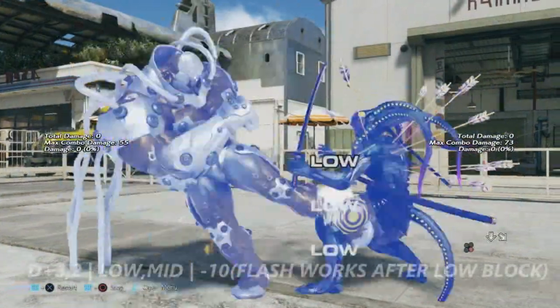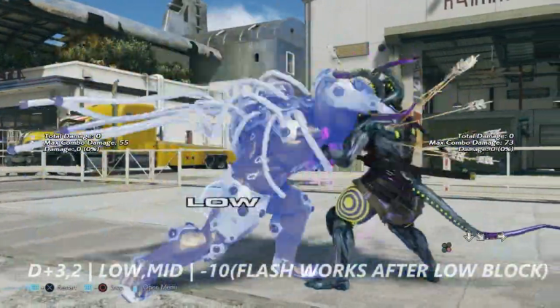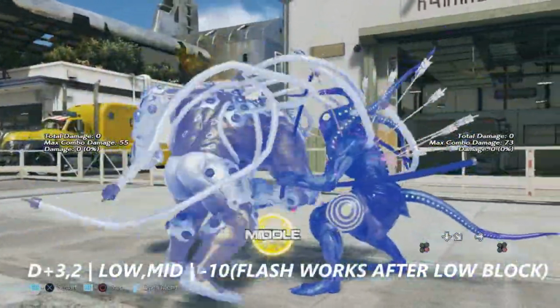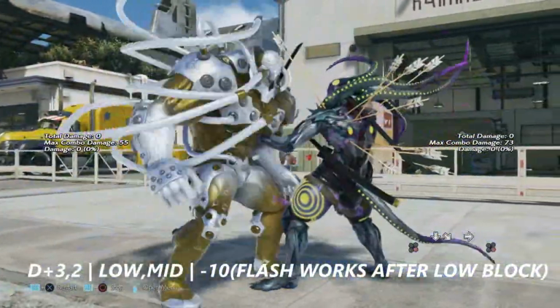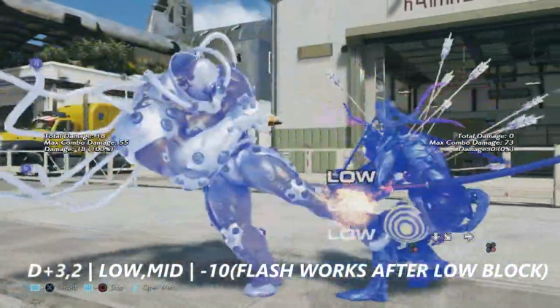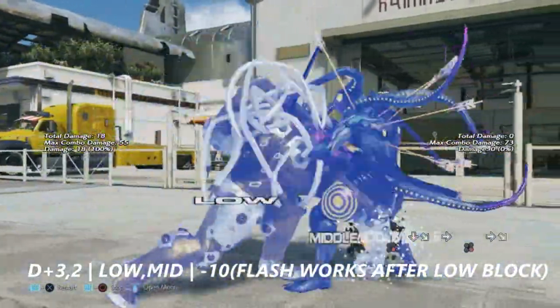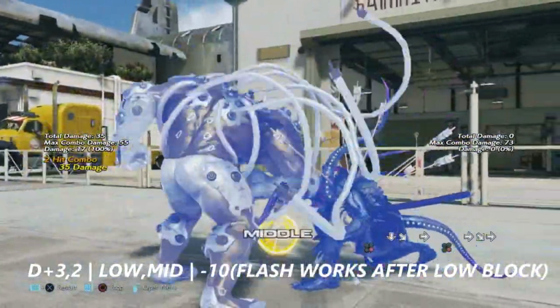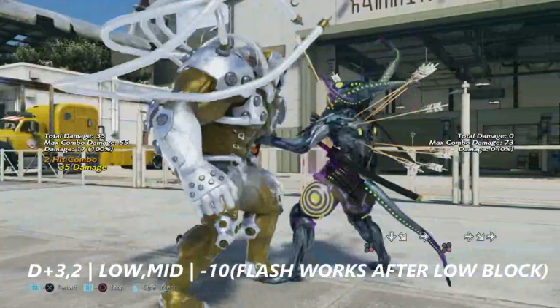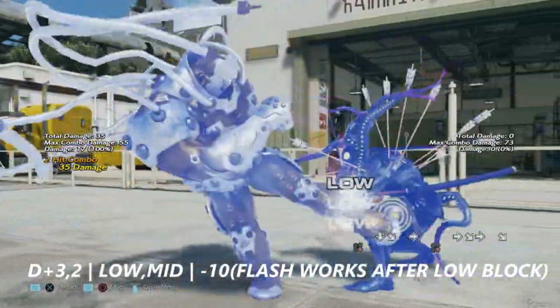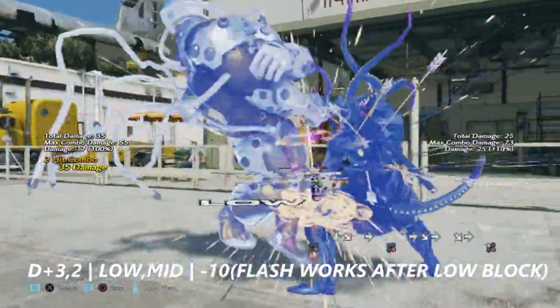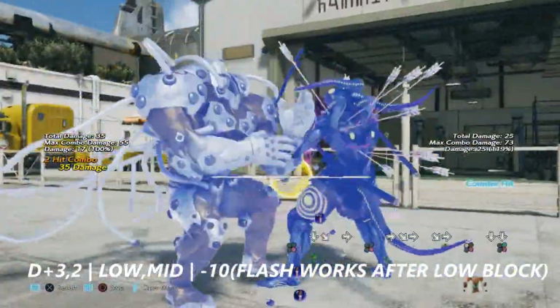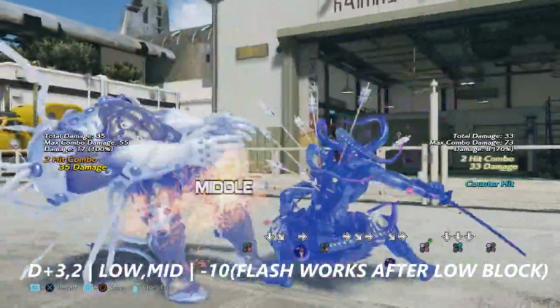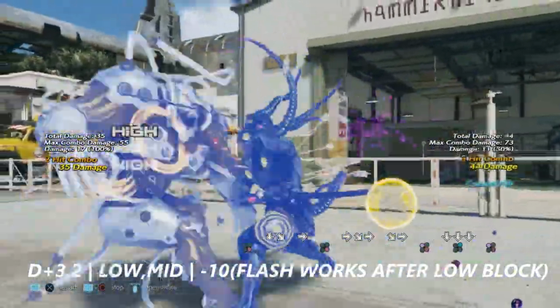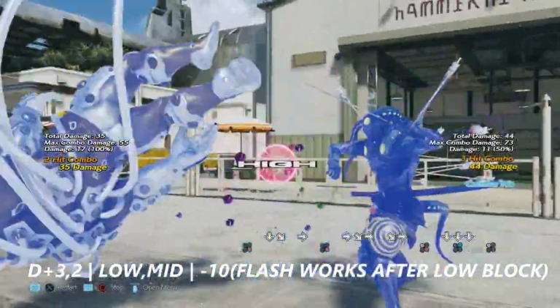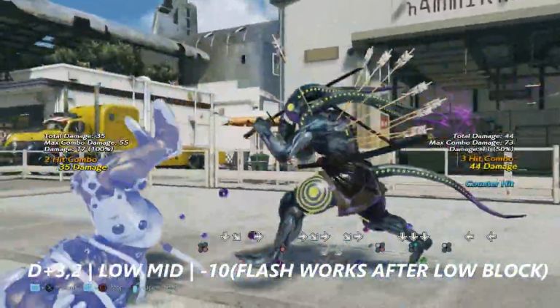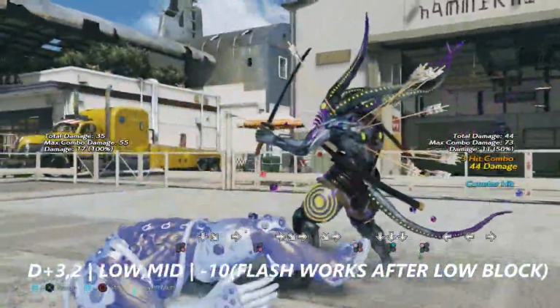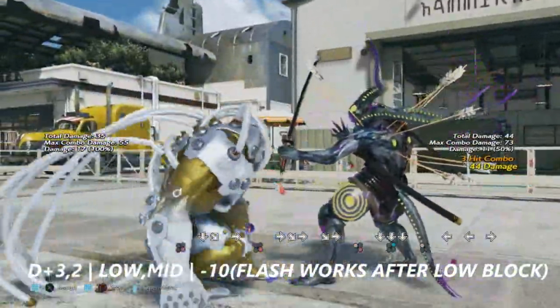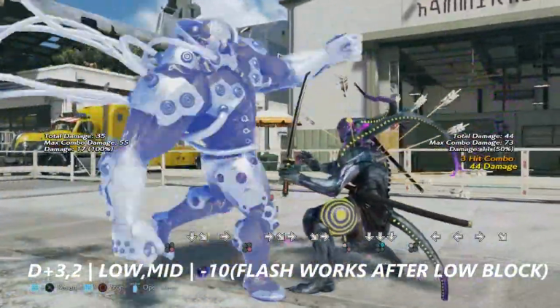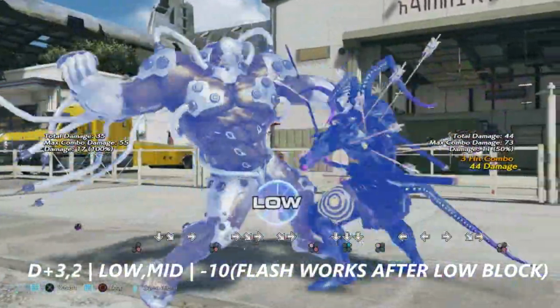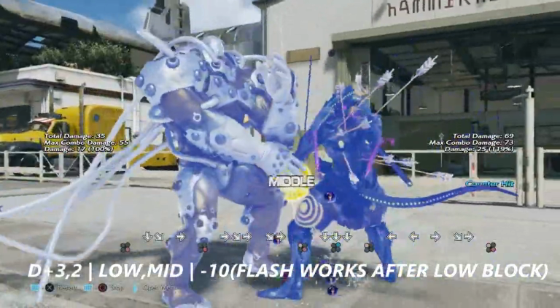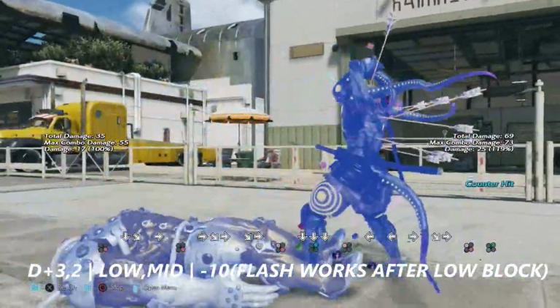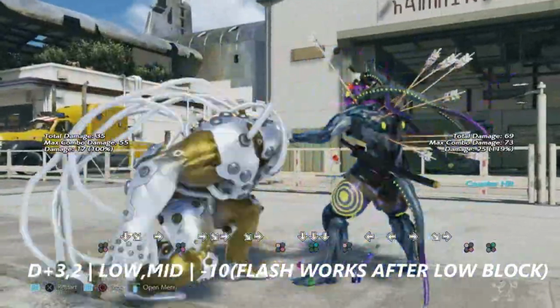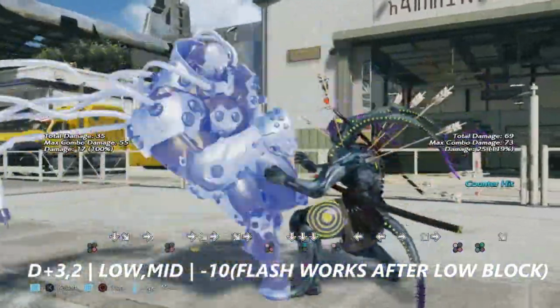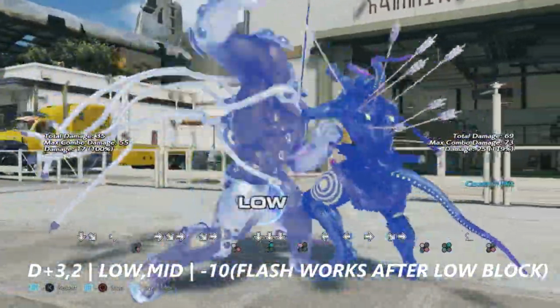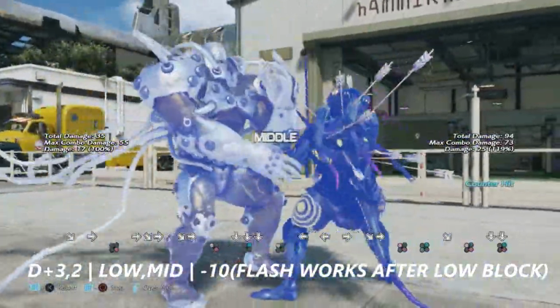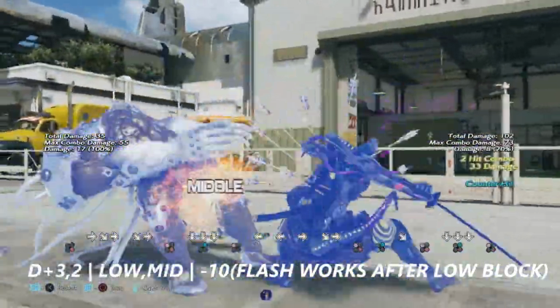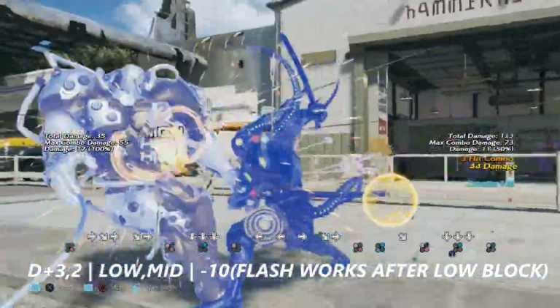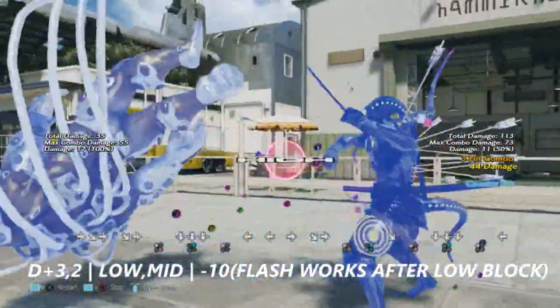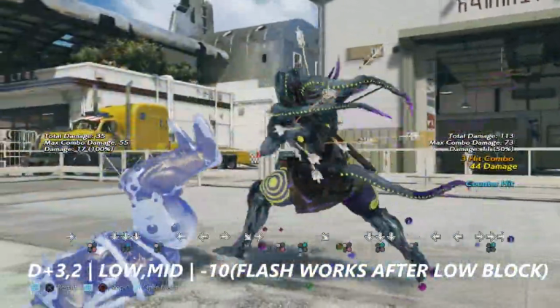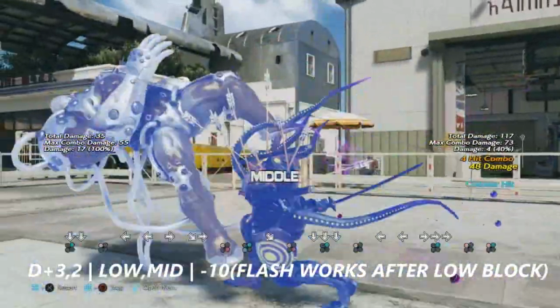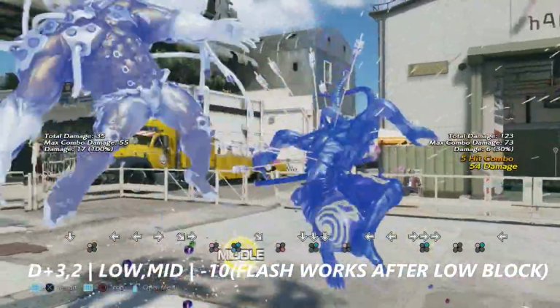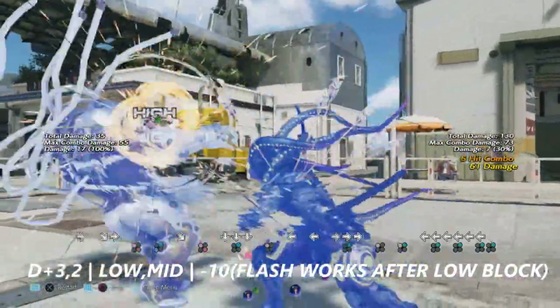Down plus 3 into 2 is a 2-hit mid. If you are able to block the low hit, flash can interrupt the second hit. Otherwise, this move is negative 10 on block and you can only get some jabs afterwards.